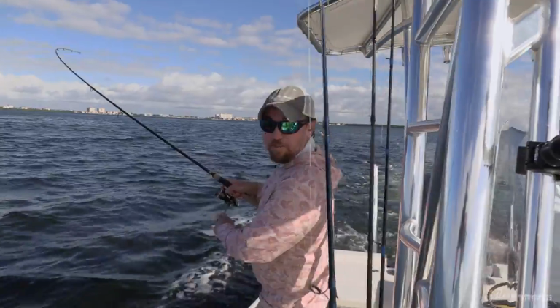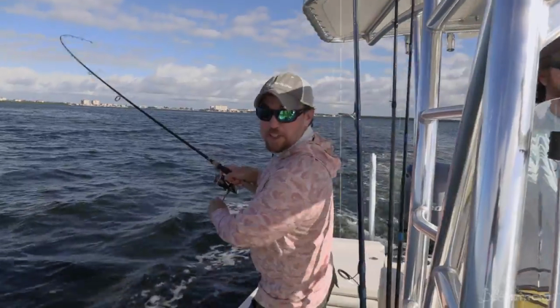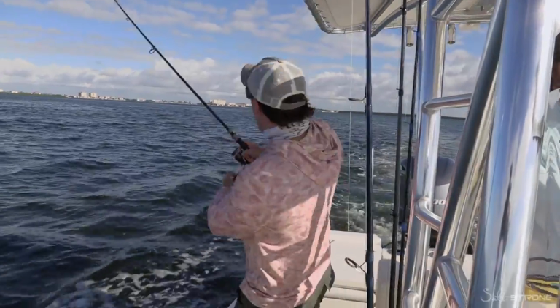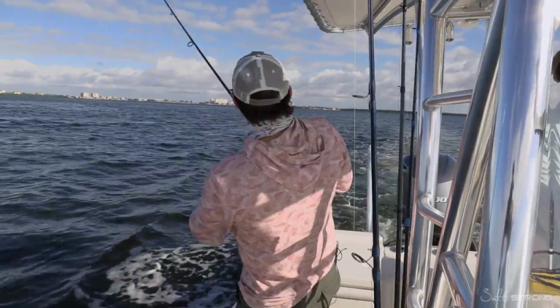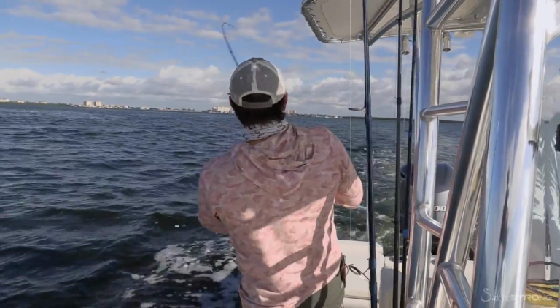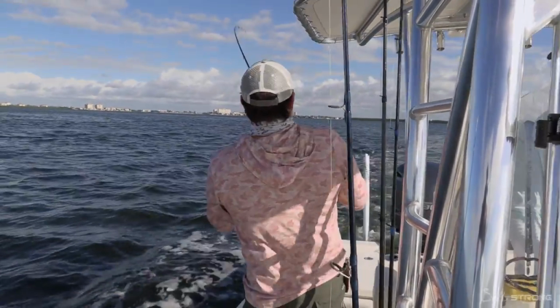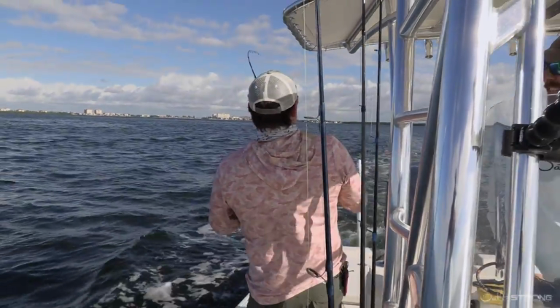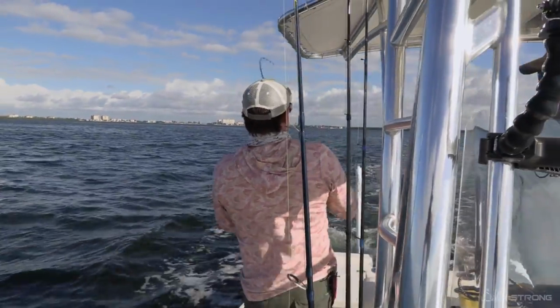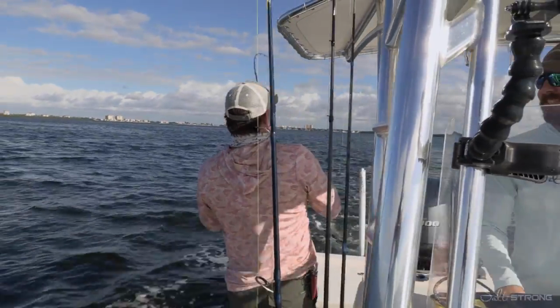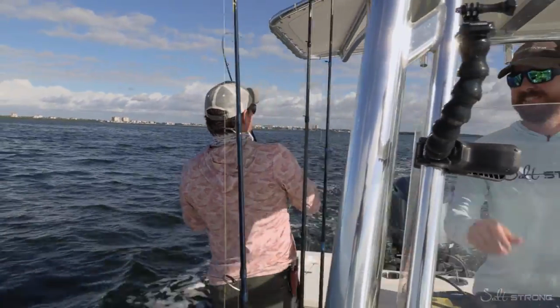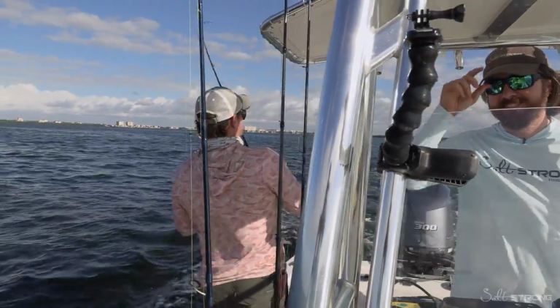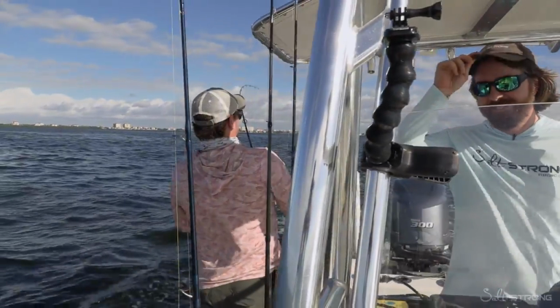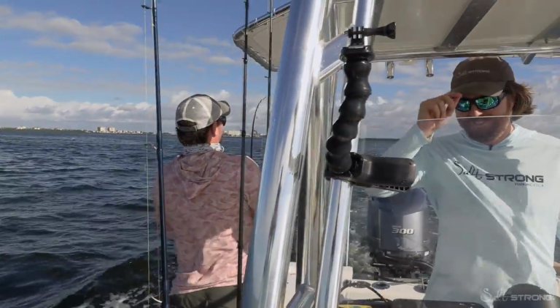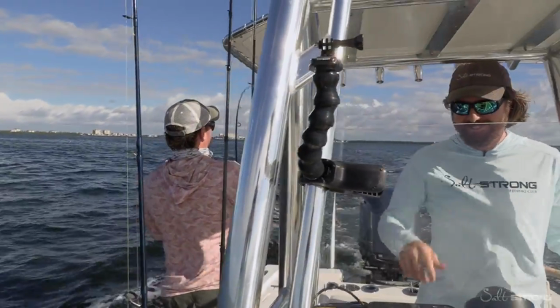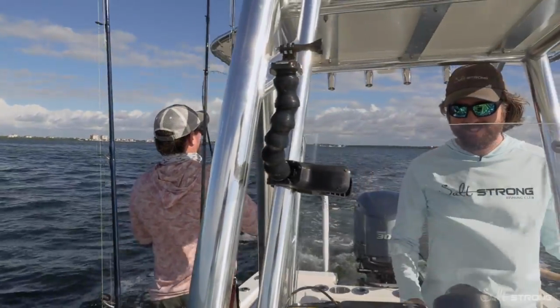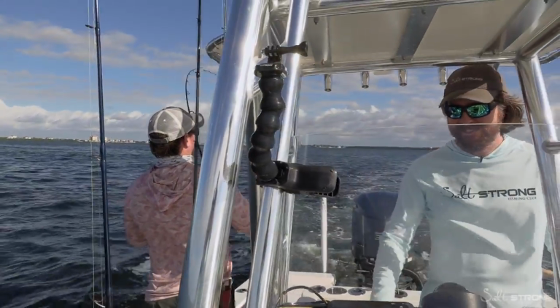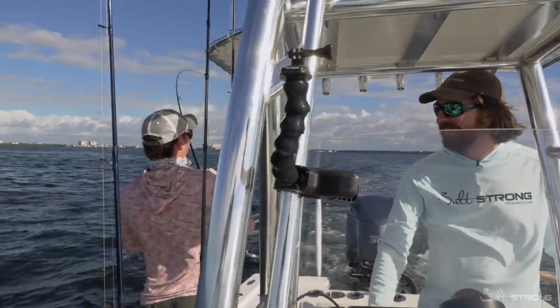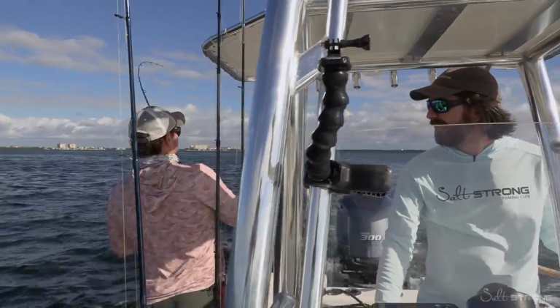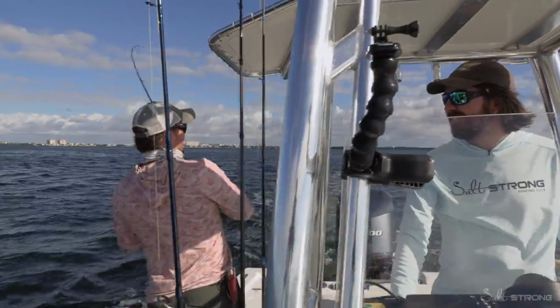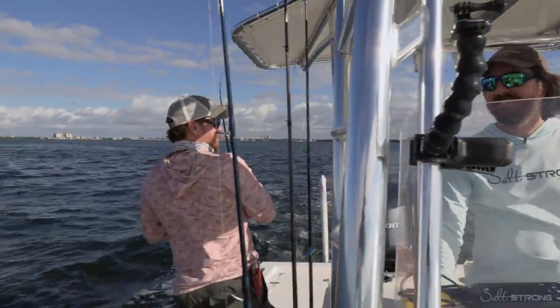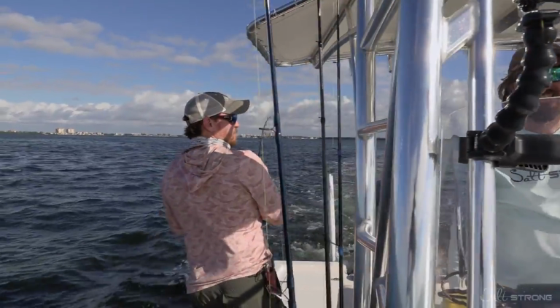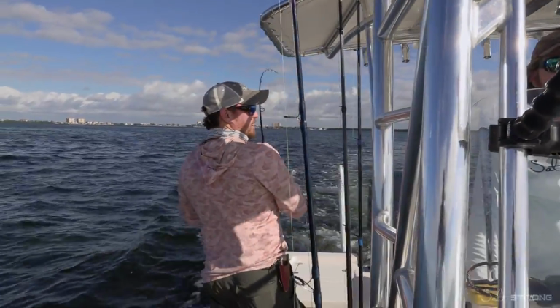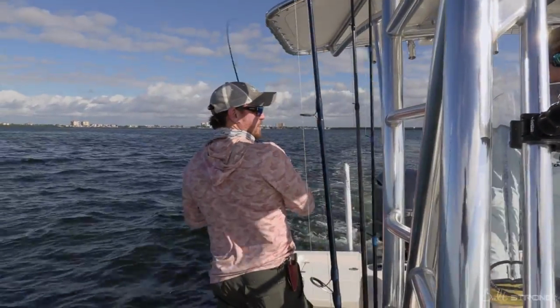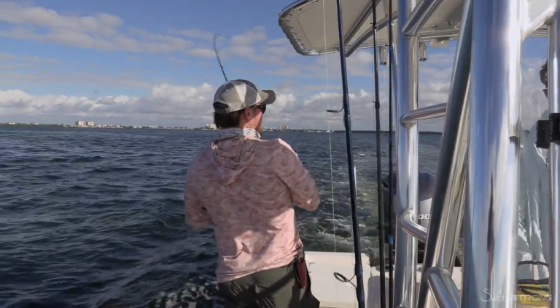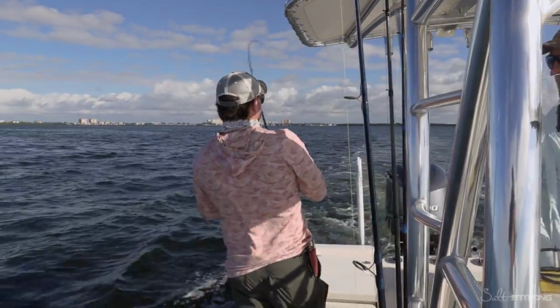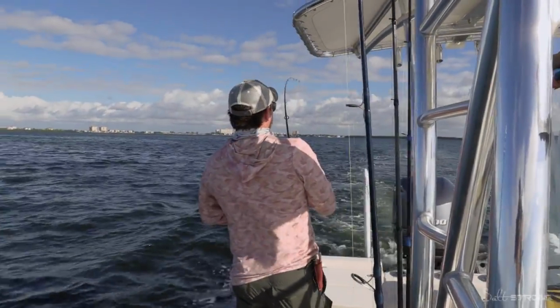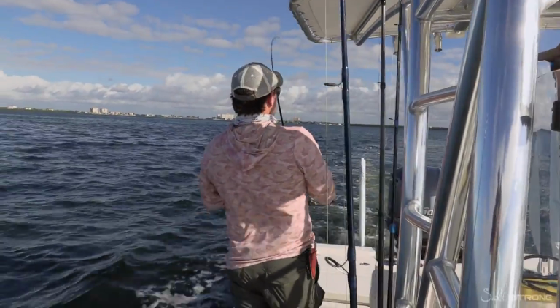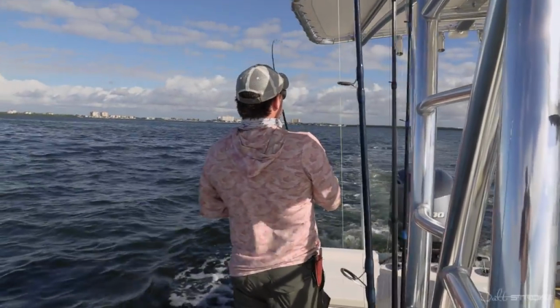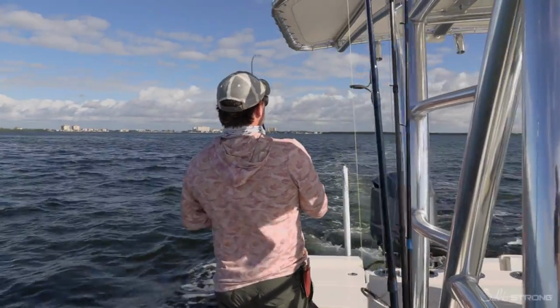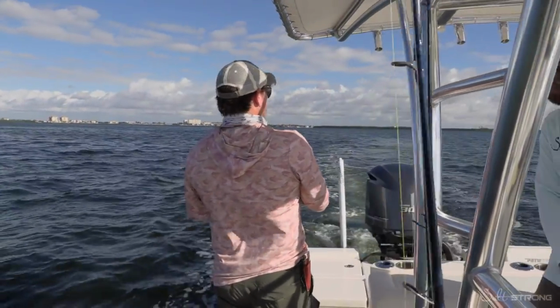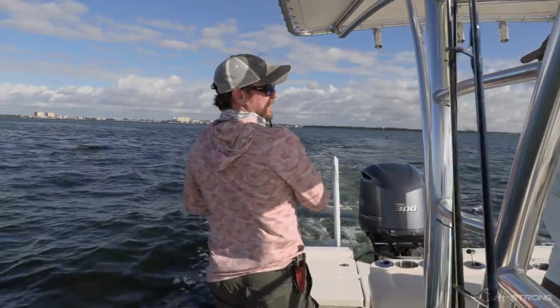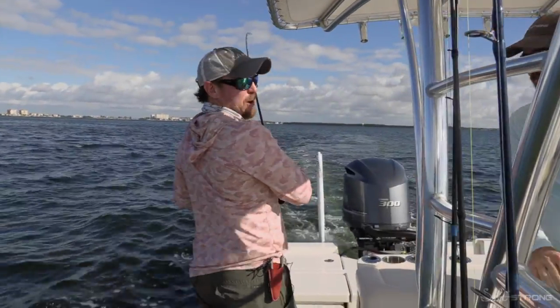Fish on! They see me trolling, they hating. Guys, this is what you do when you can't buy a strike.